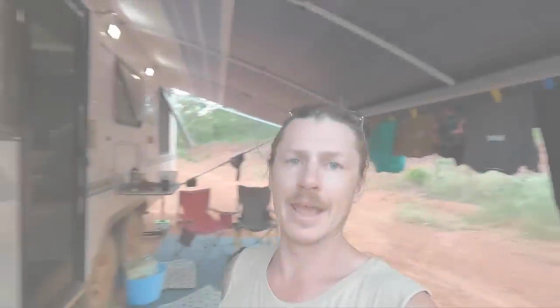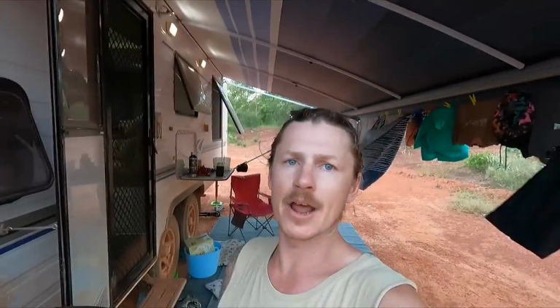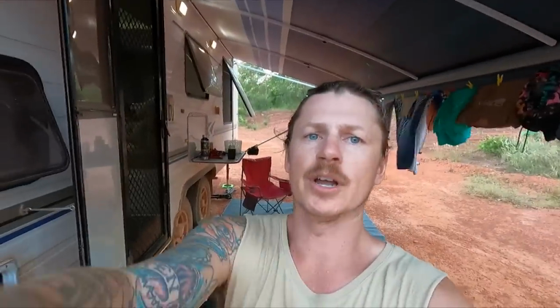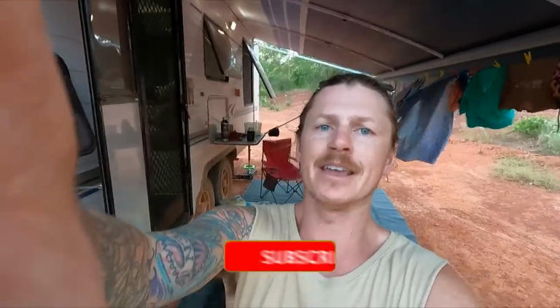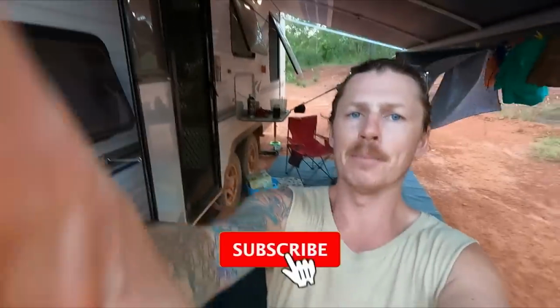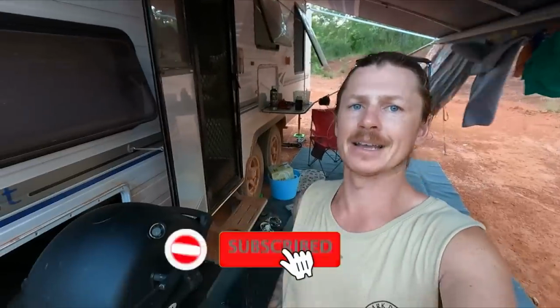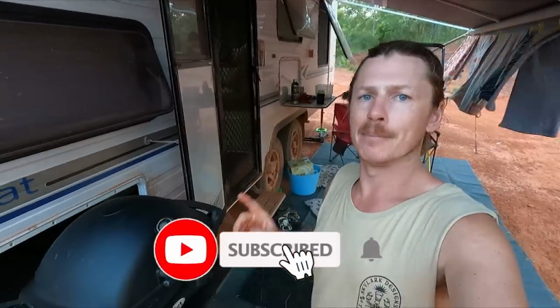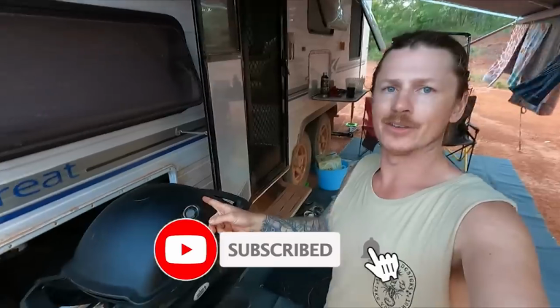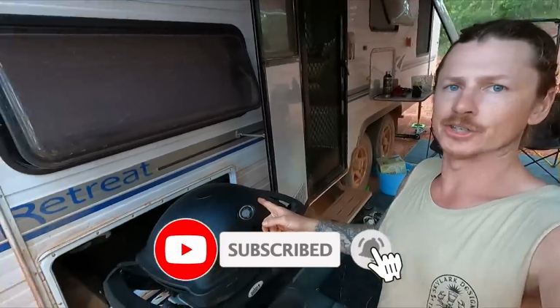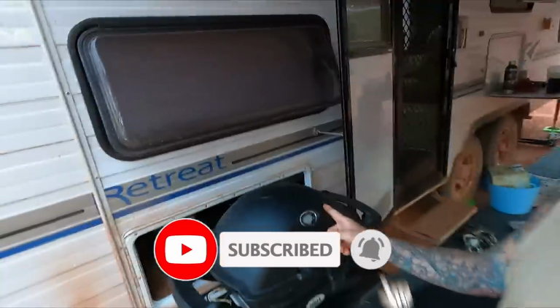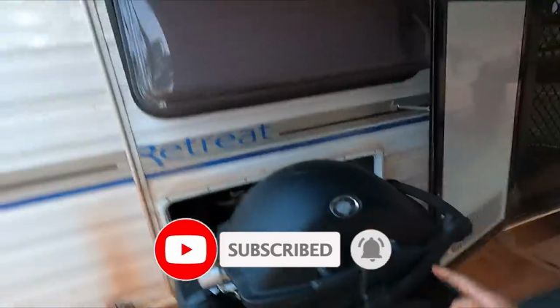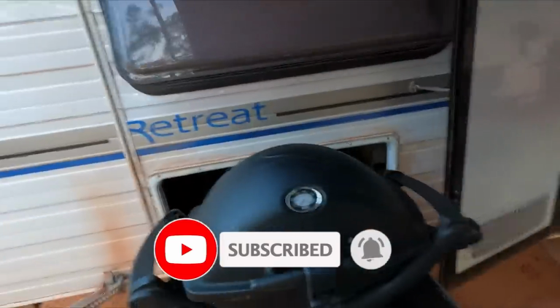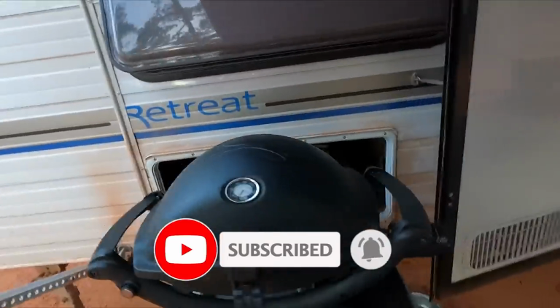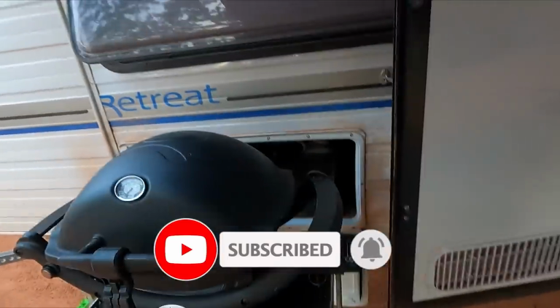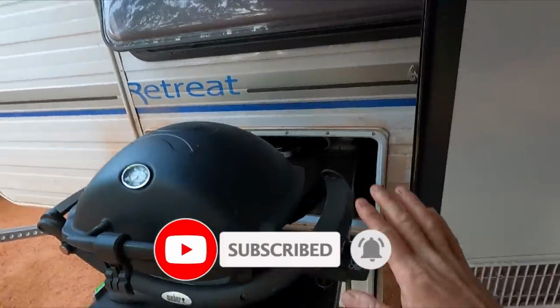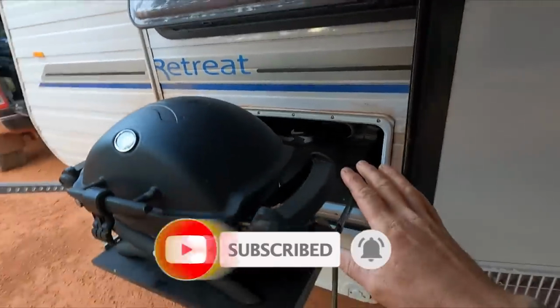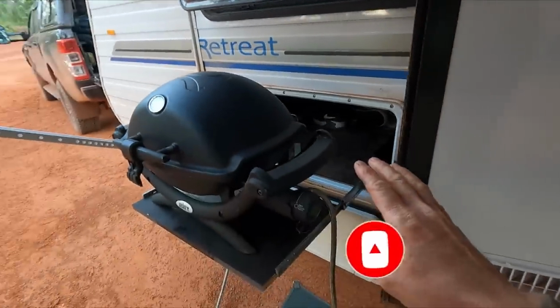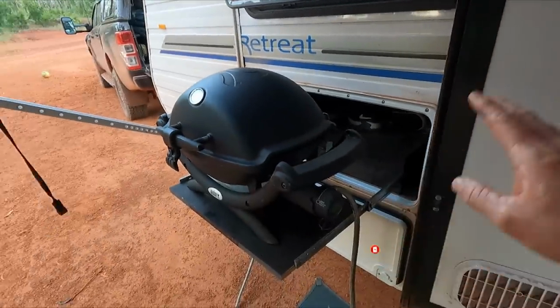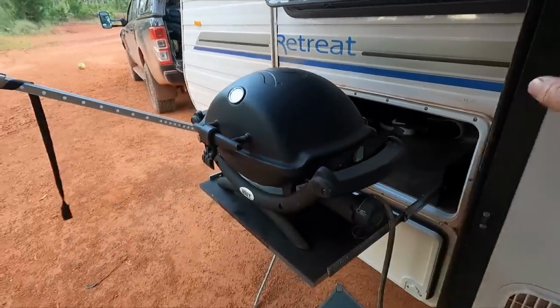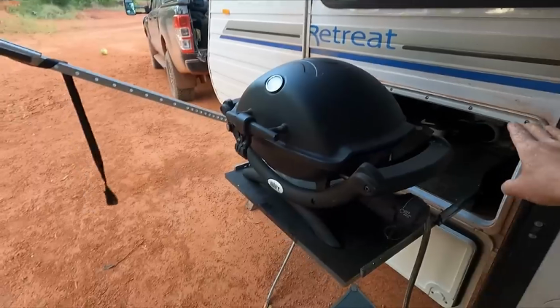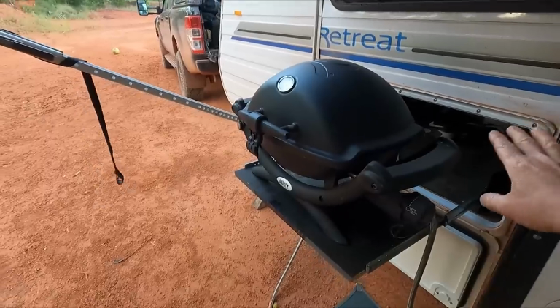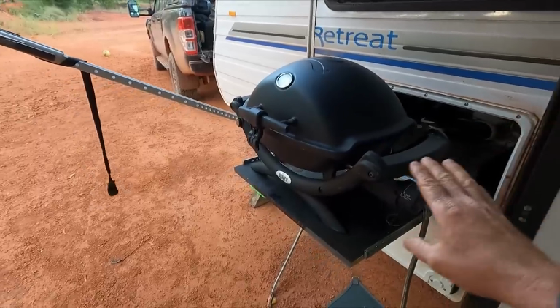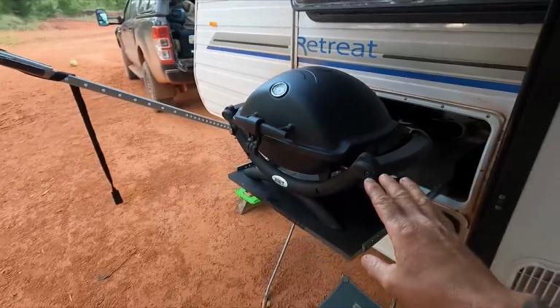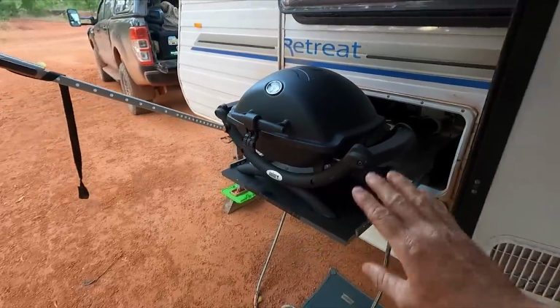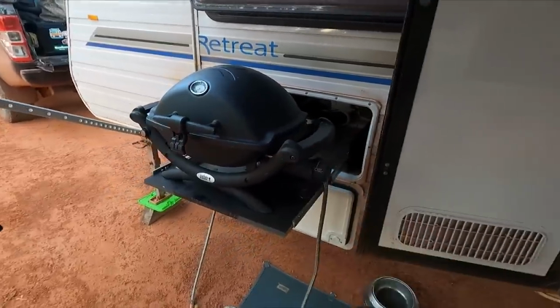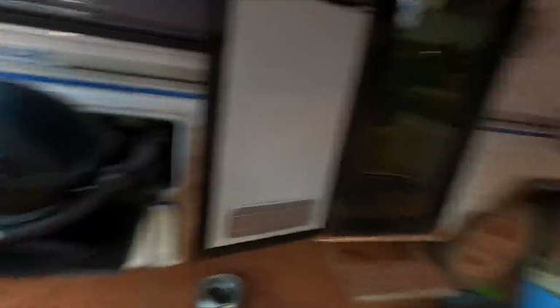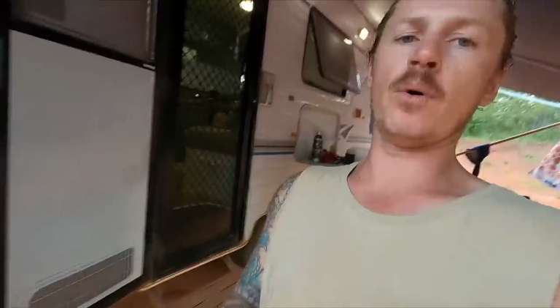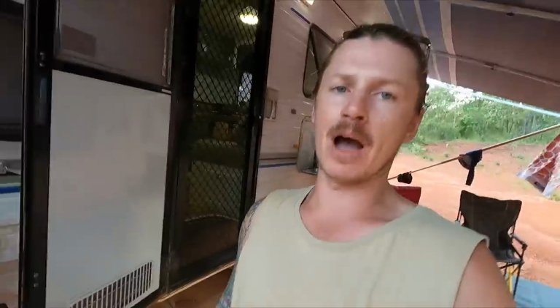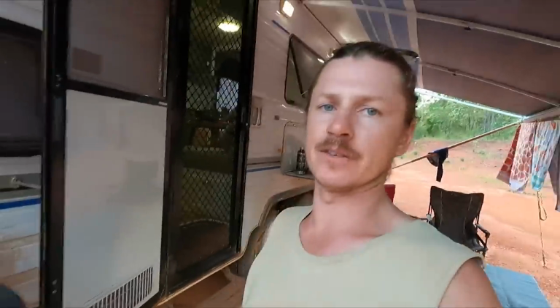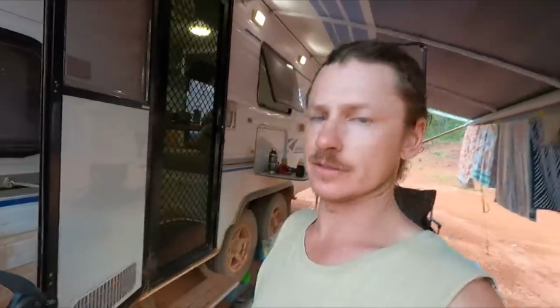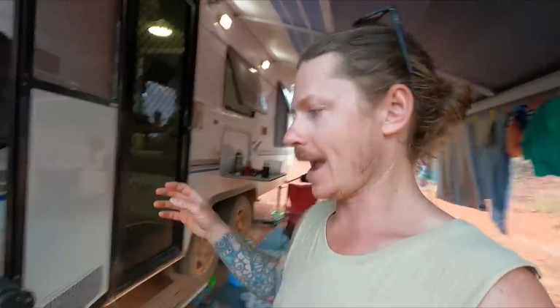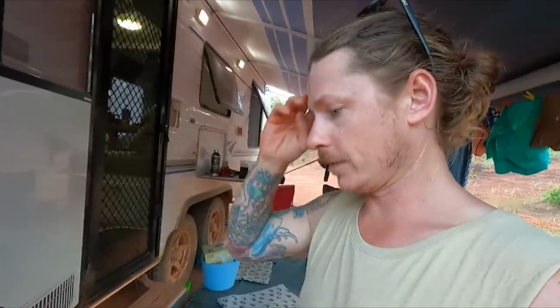I don't know if I've shown you this yet, but my barbecue solution. I showed you originally that we had like a slide-out, just a cooktop really. It wasn't a barbecue as such, it was just a couple of gas burners.